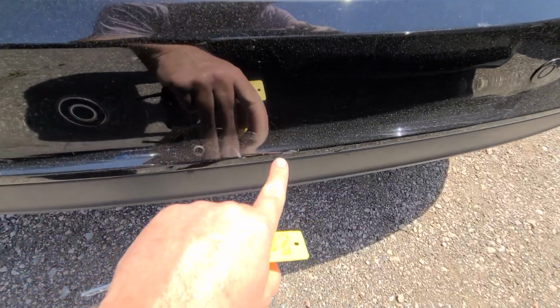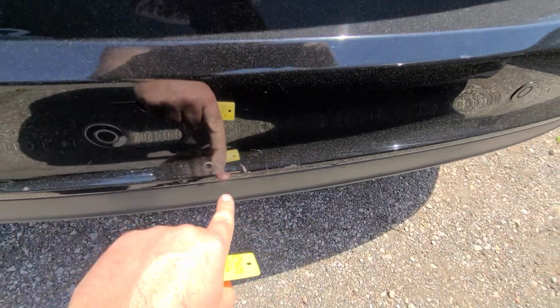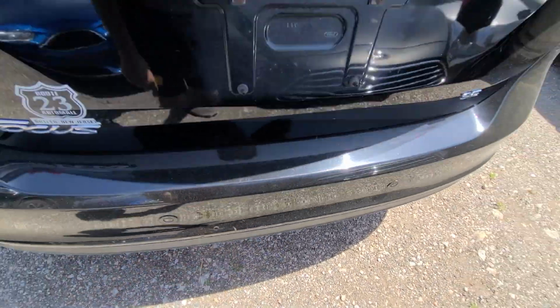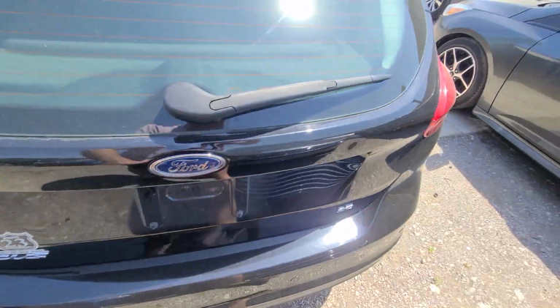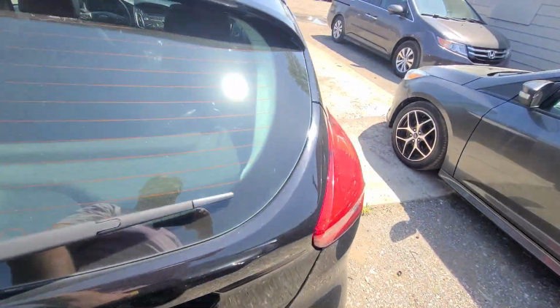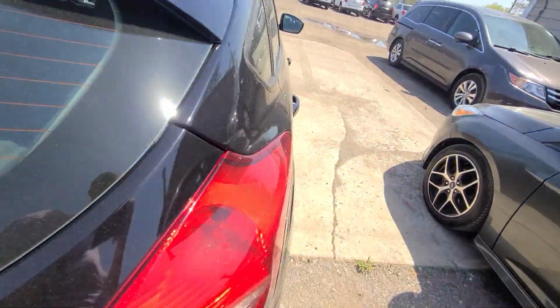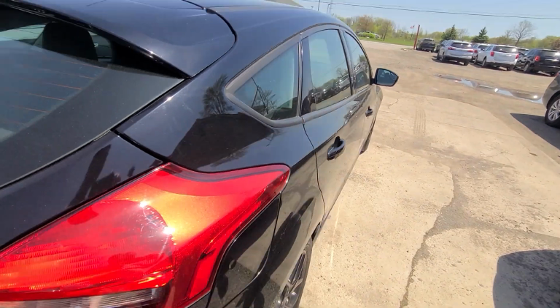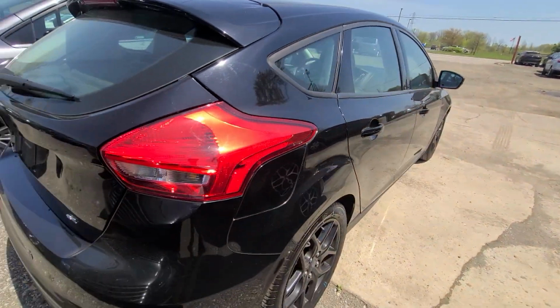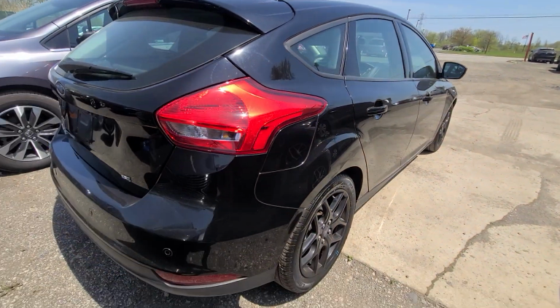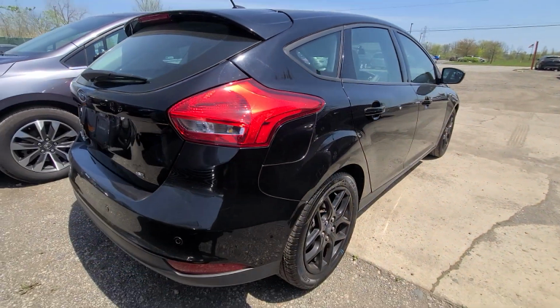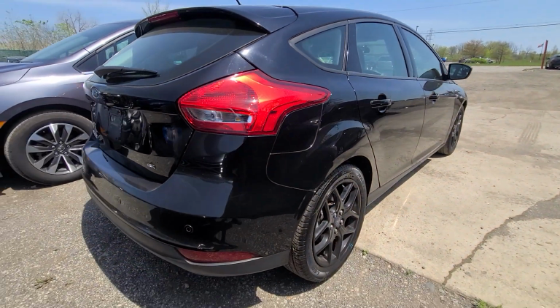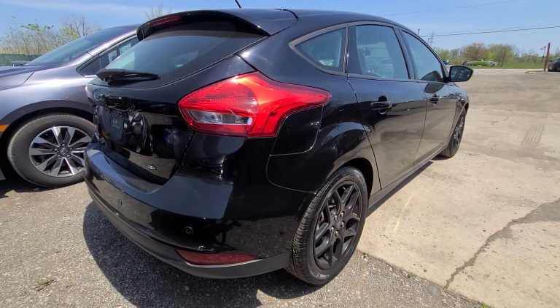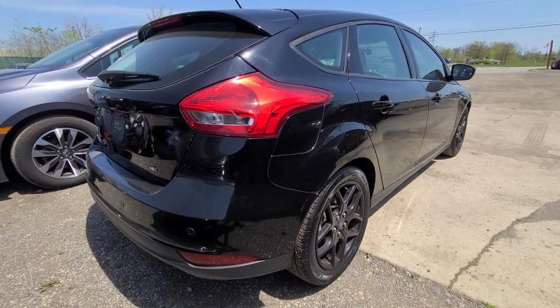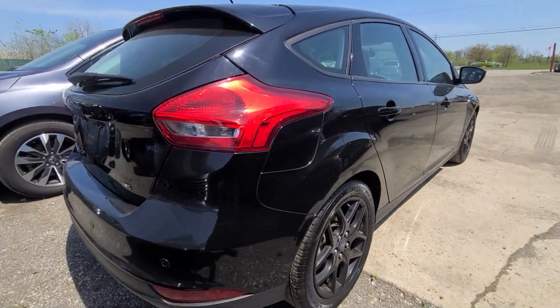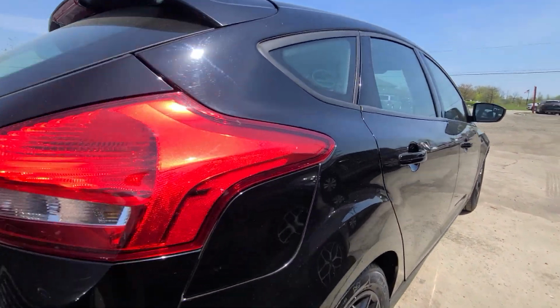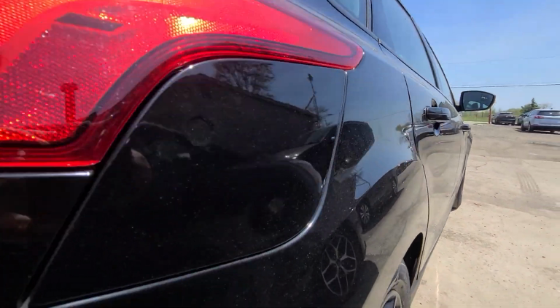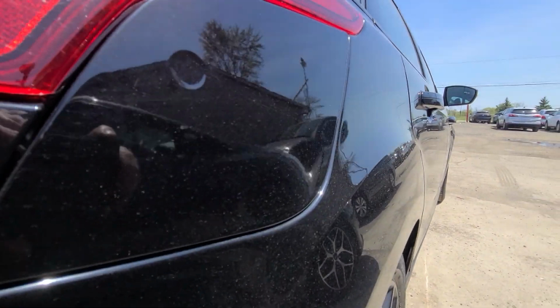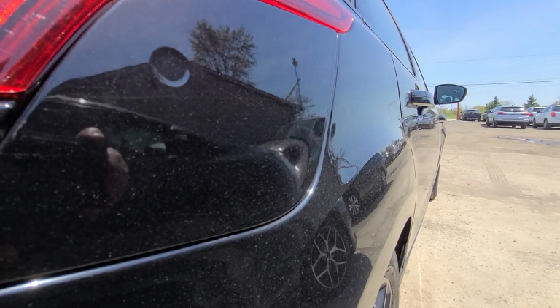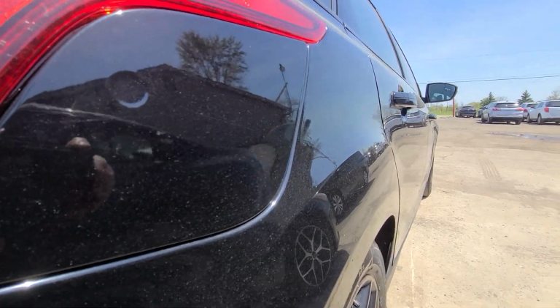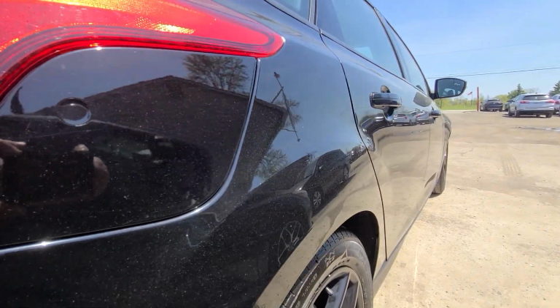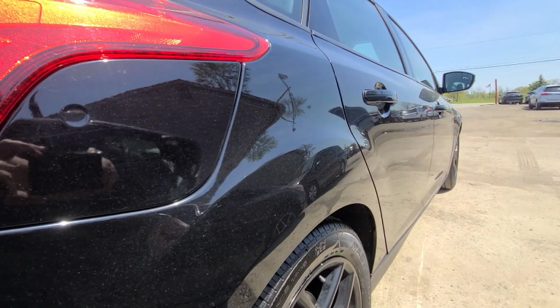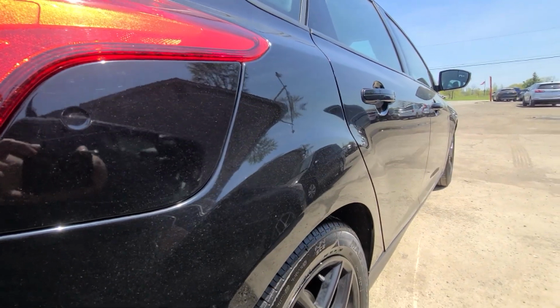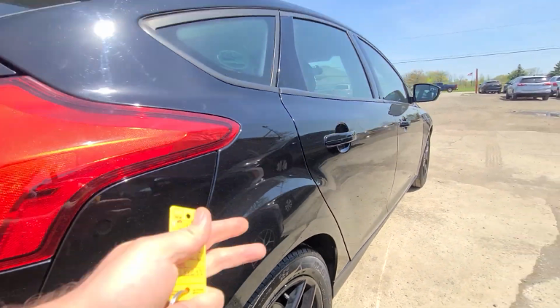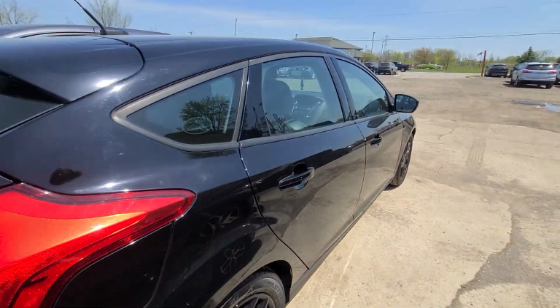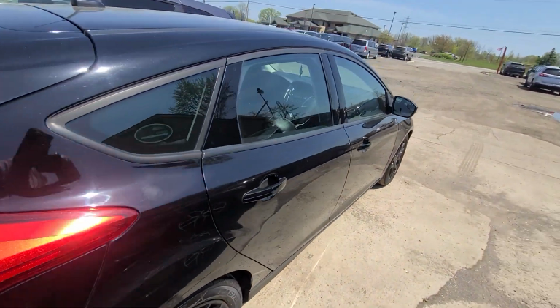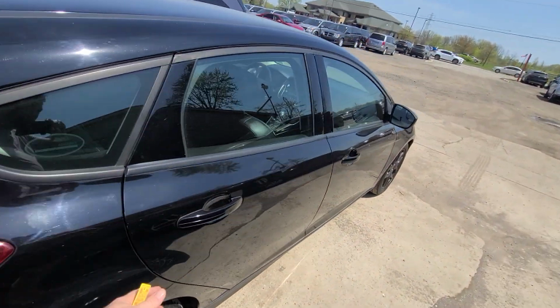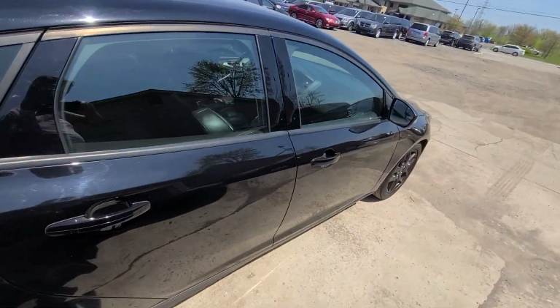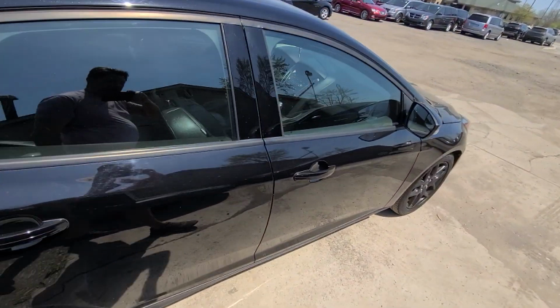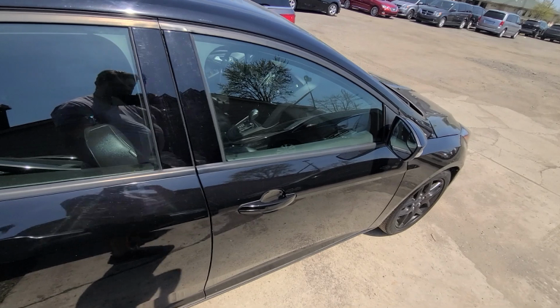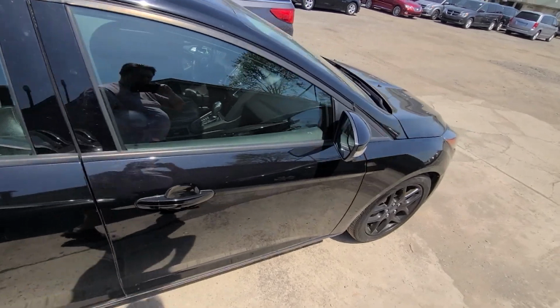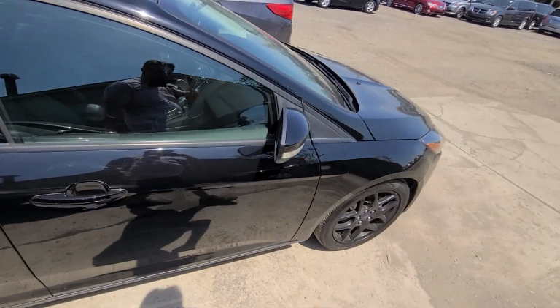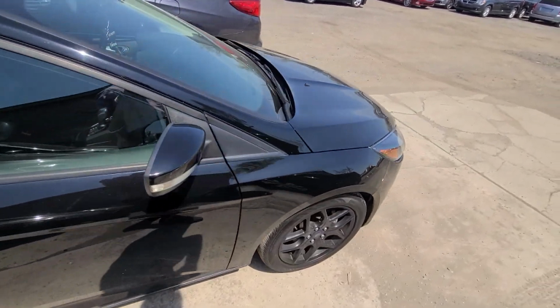Again, perfect reflection. Clean right side, no dents or scratches.